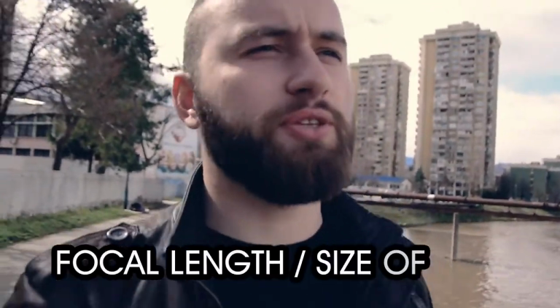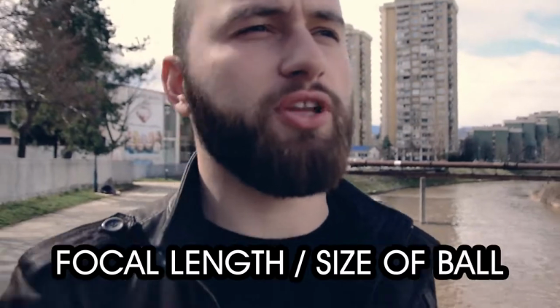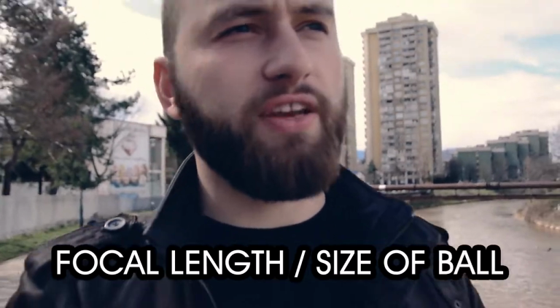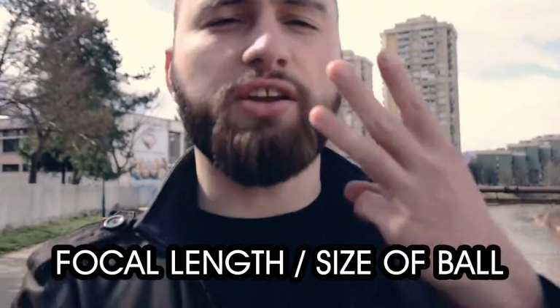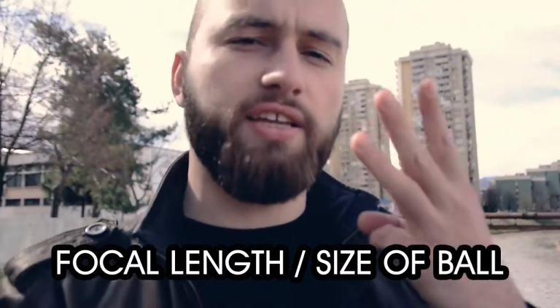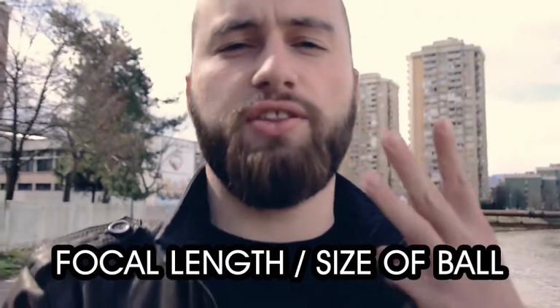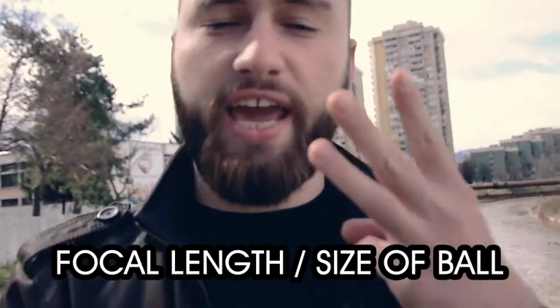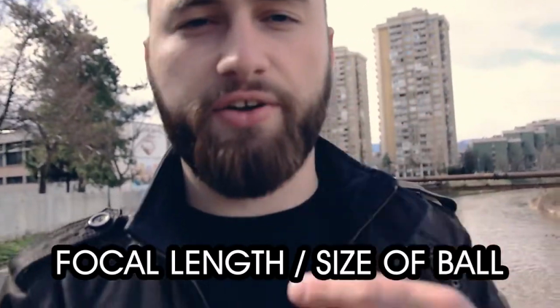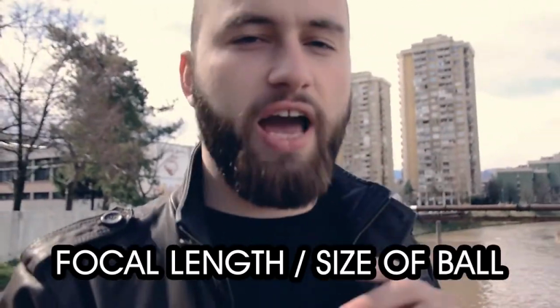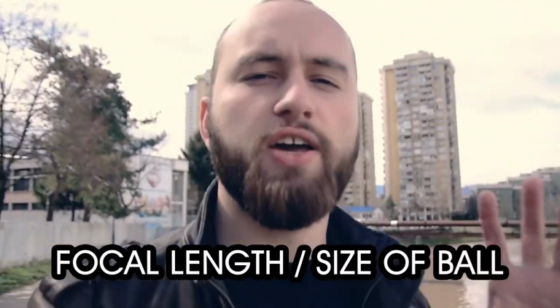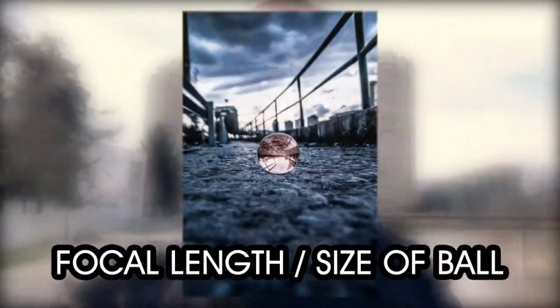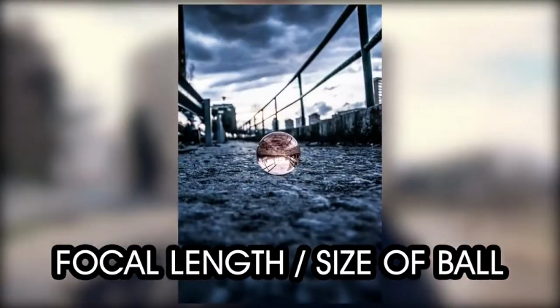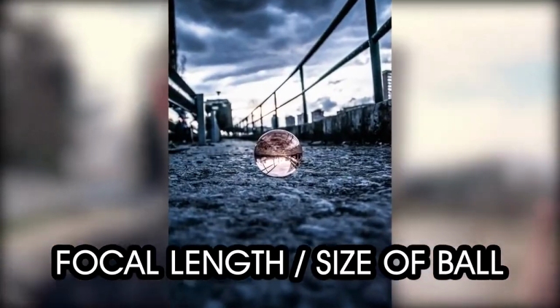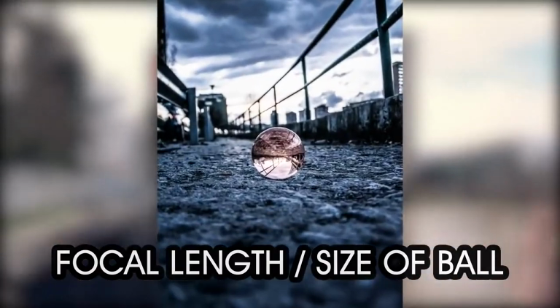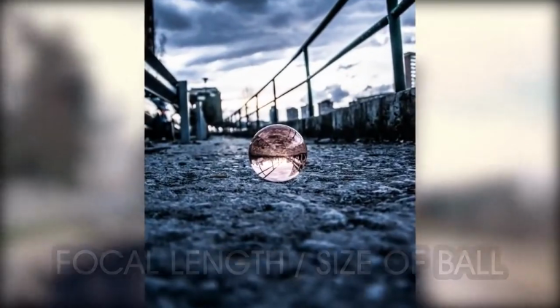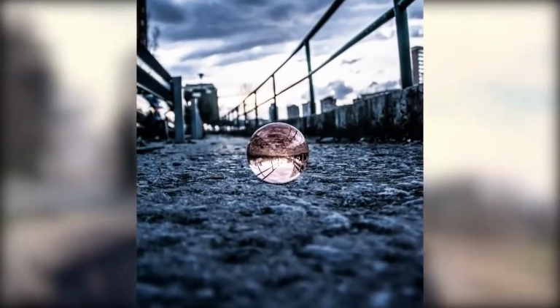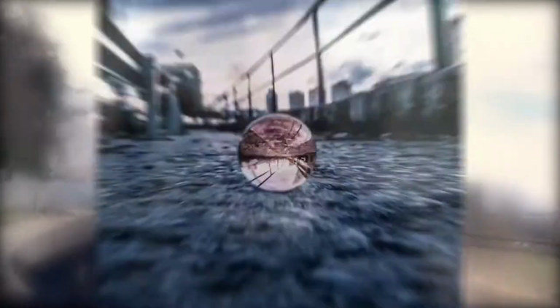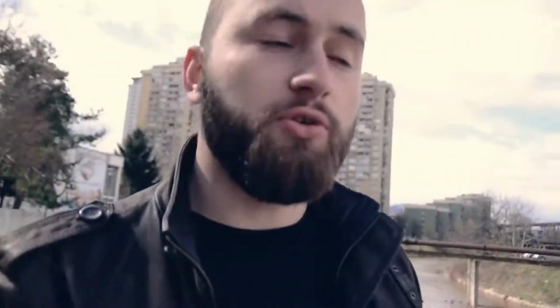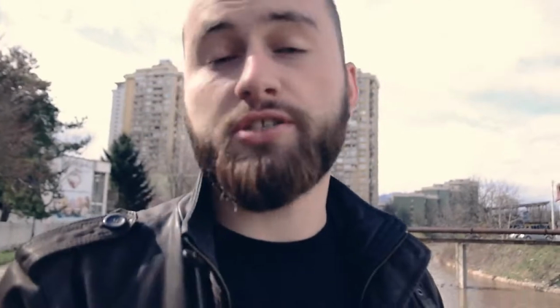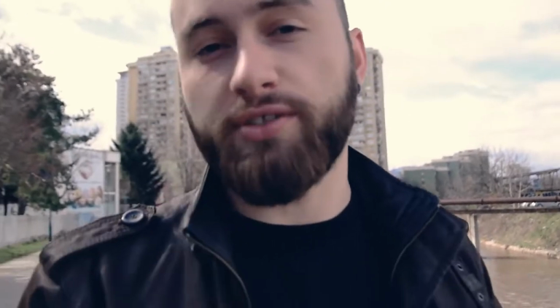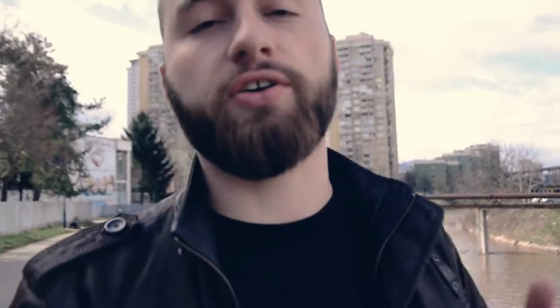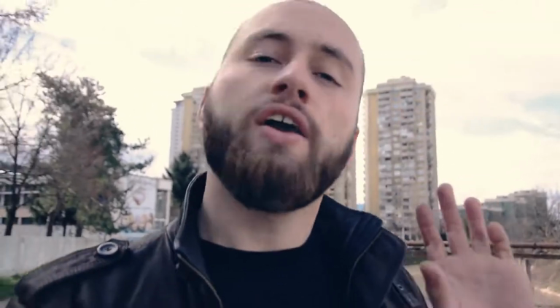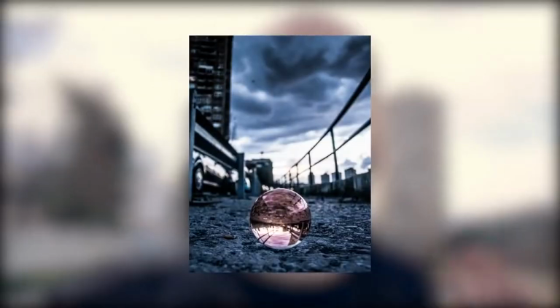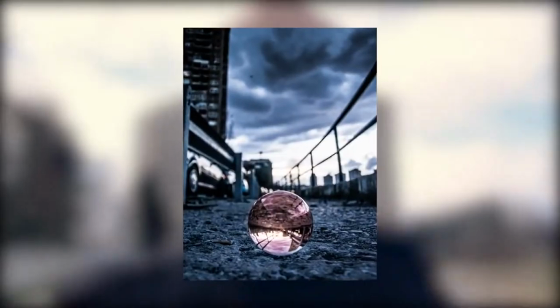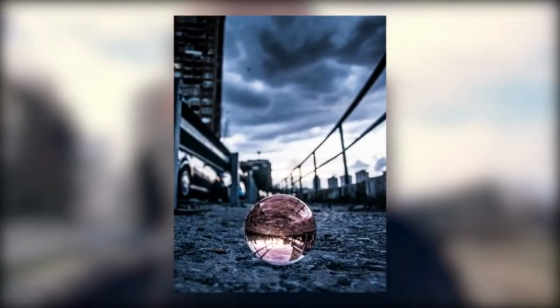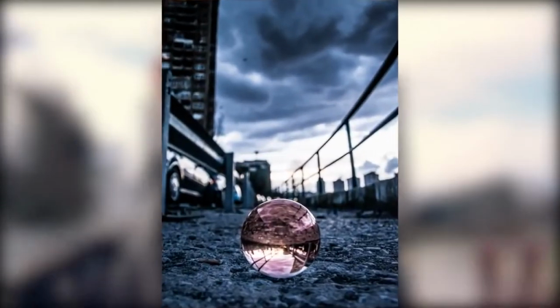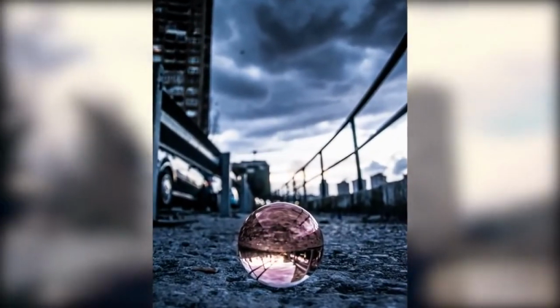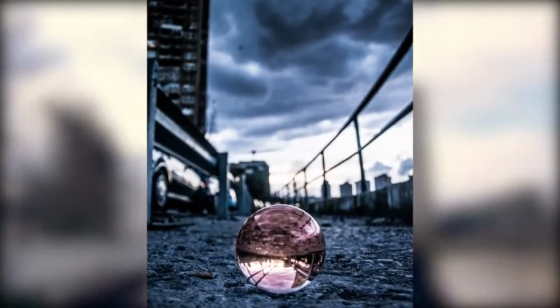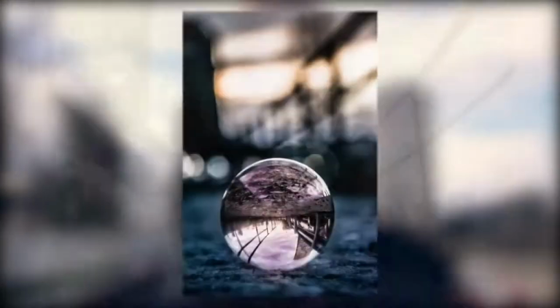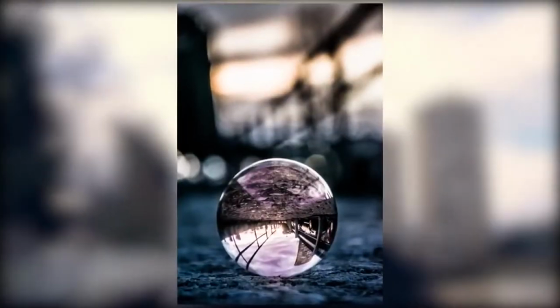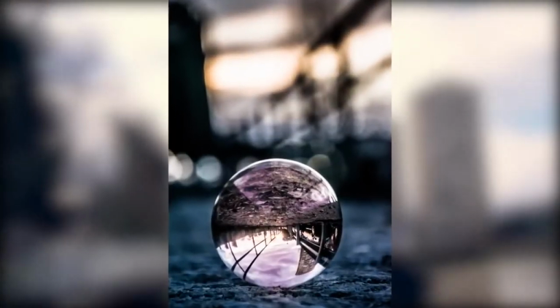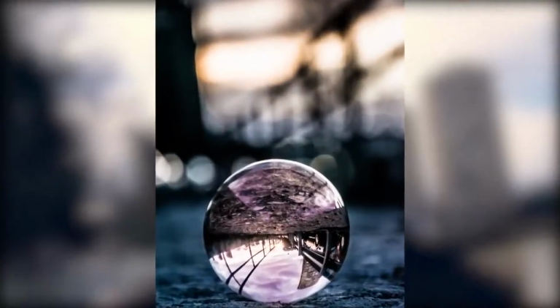There are many types of lens ball shots, but the ones you see most often are generally in three categories: you have super wide shots where generally everything's in focus or just the ball's in focus, you have the medium shots, and you have the really close-up or macro shots.